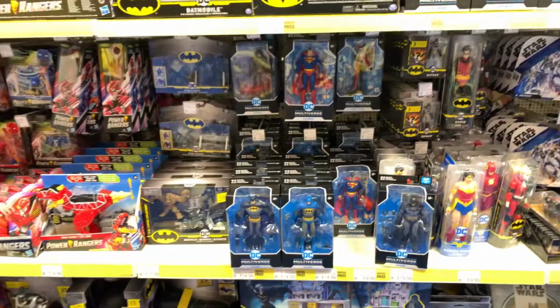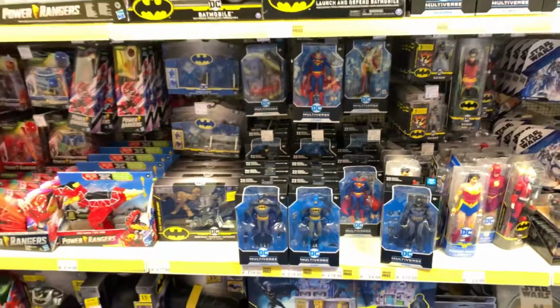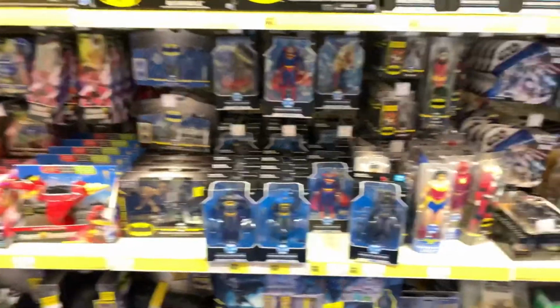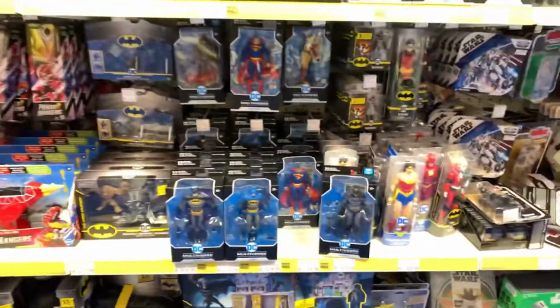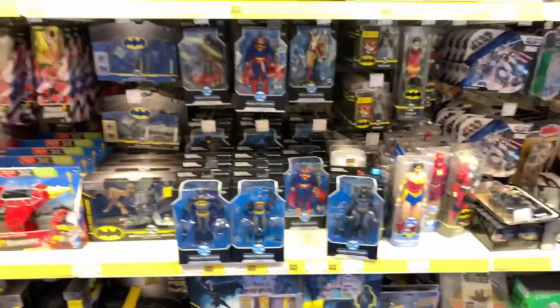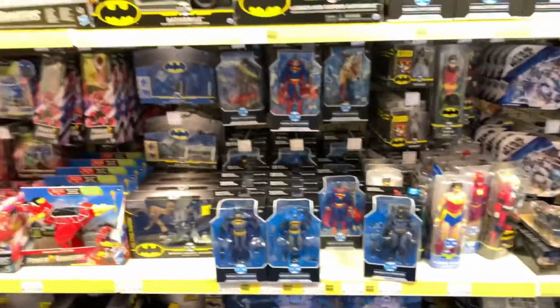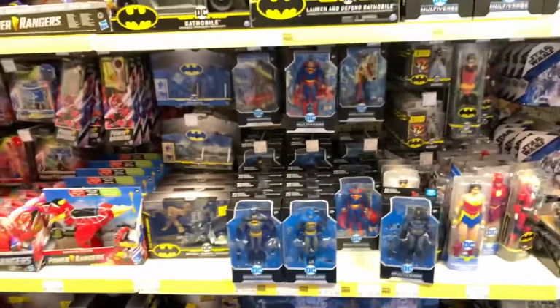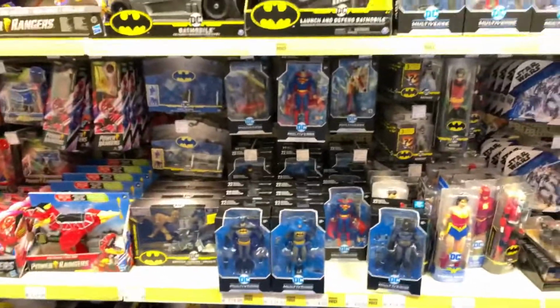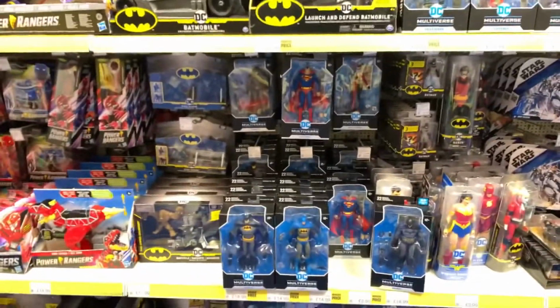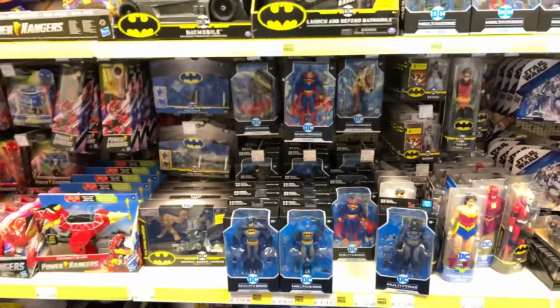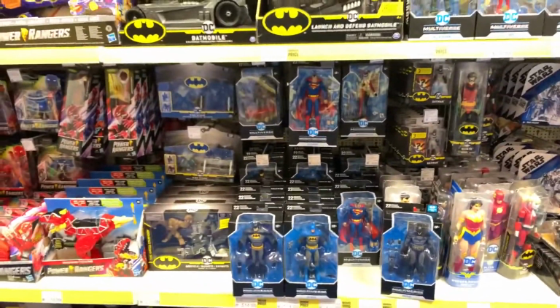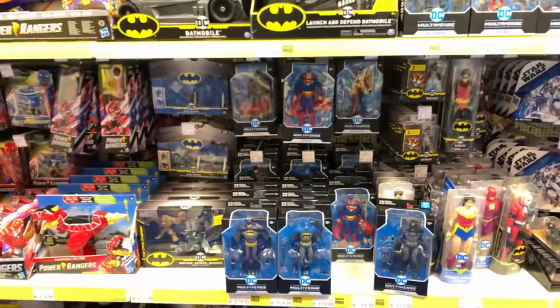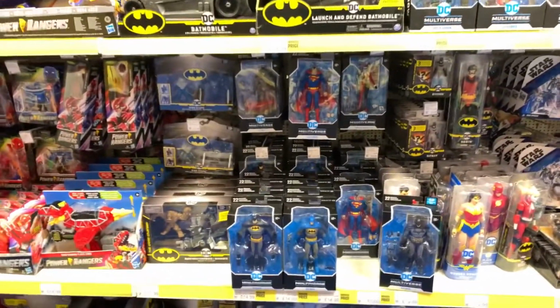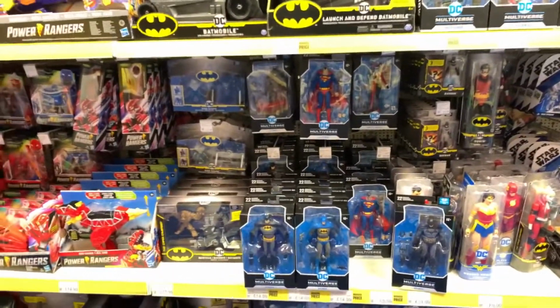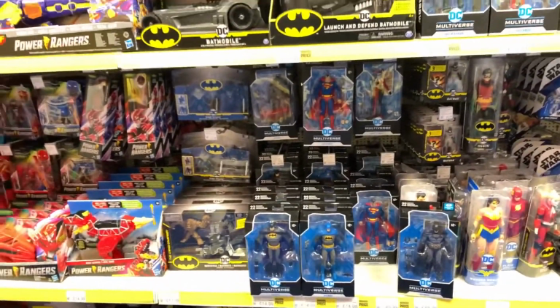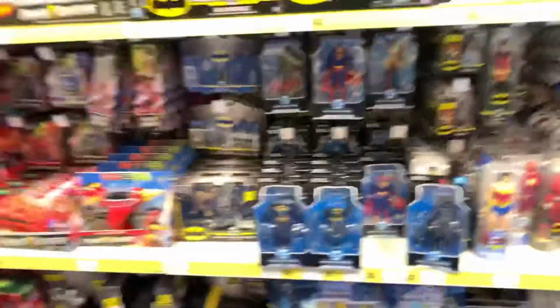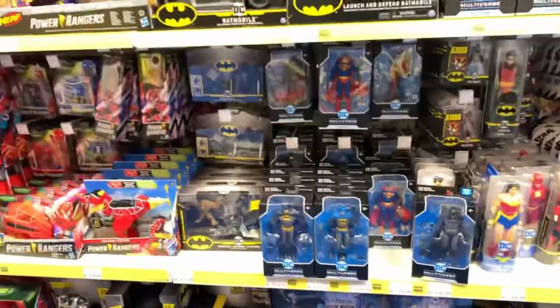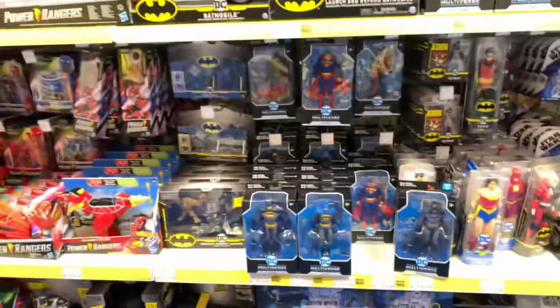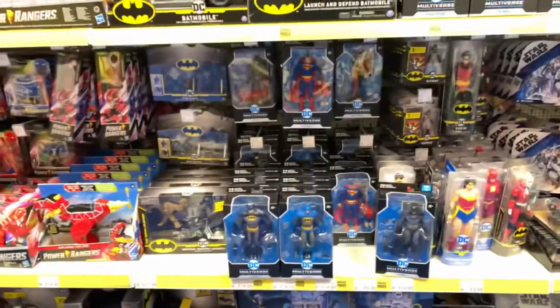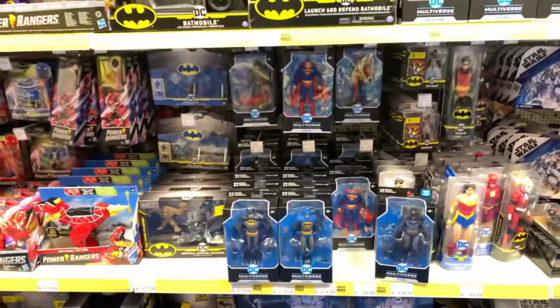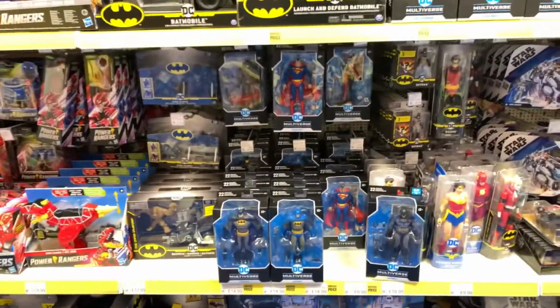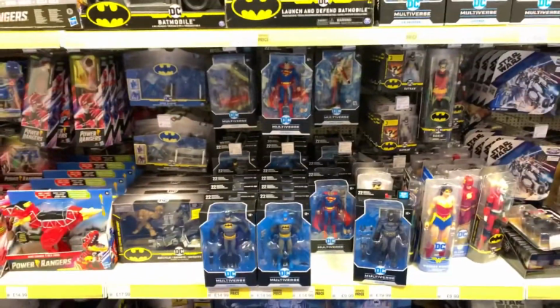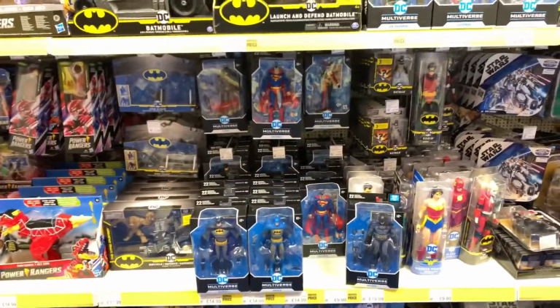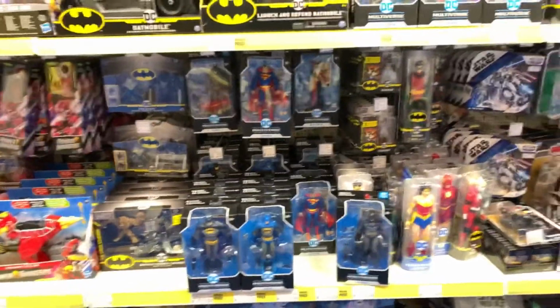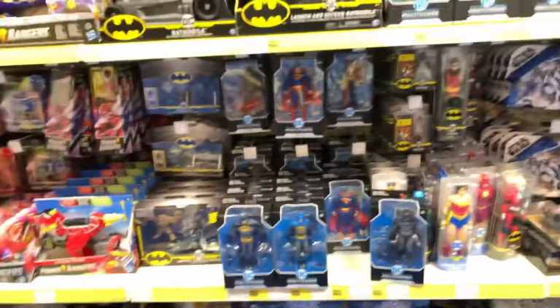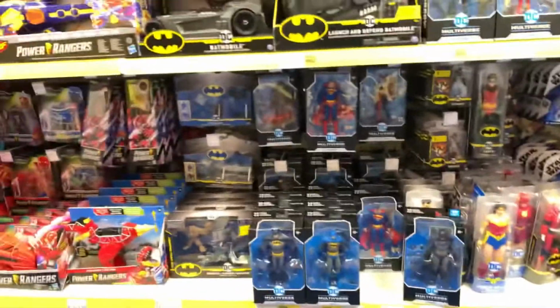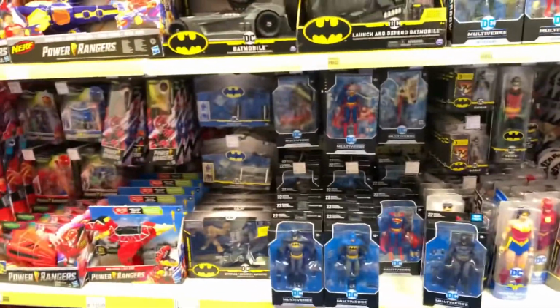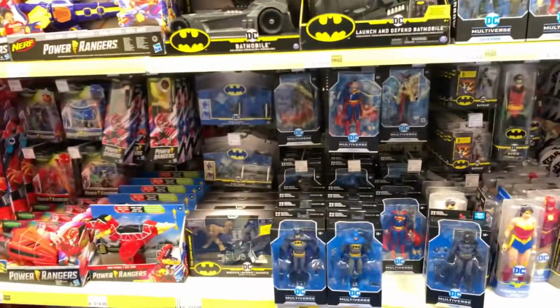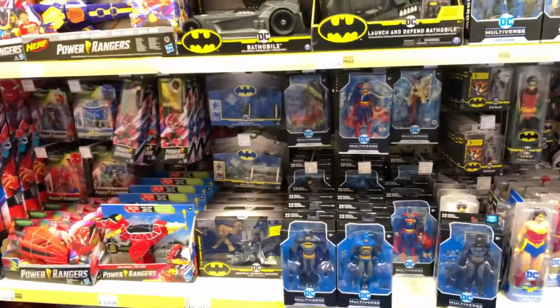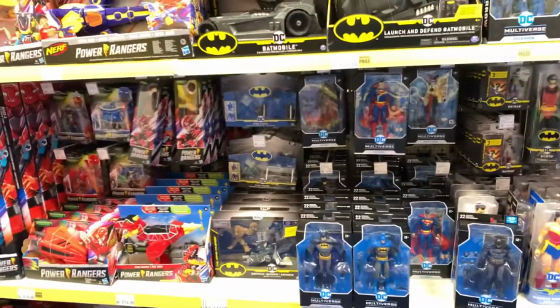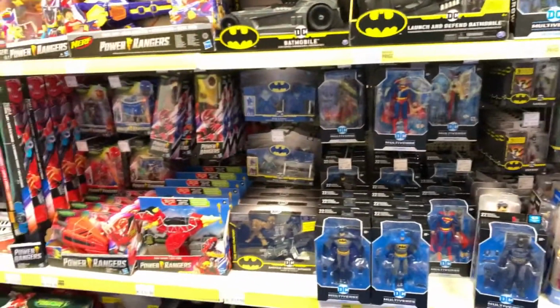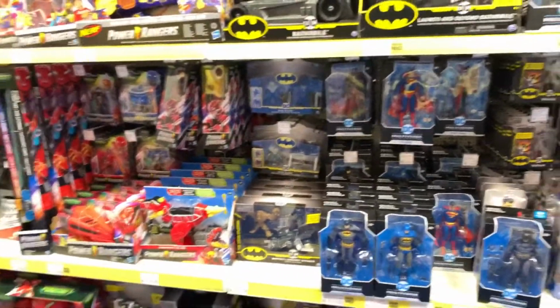Hi guys, welcome to another video. I was going to go to loads of B&M's today, couldn't find any of the new Doctor Who sets, which was just disappointing, but I did come to this toy shop — I forgot what it's called.